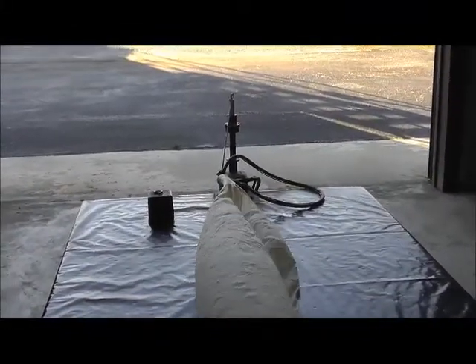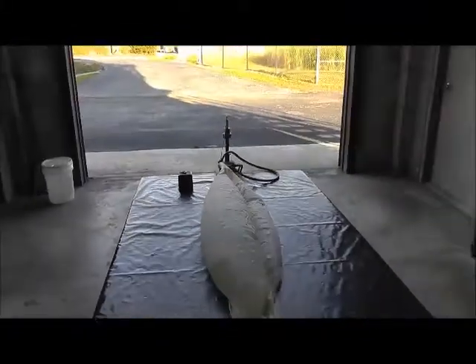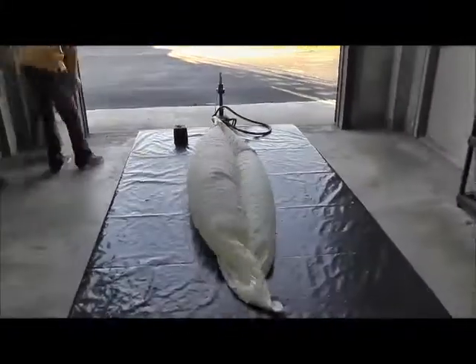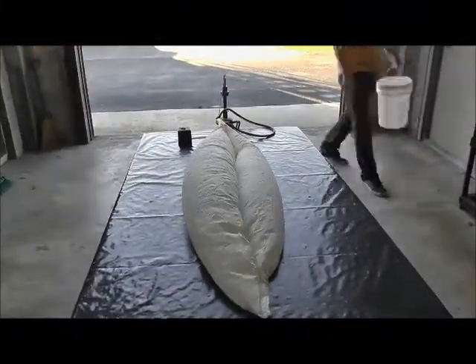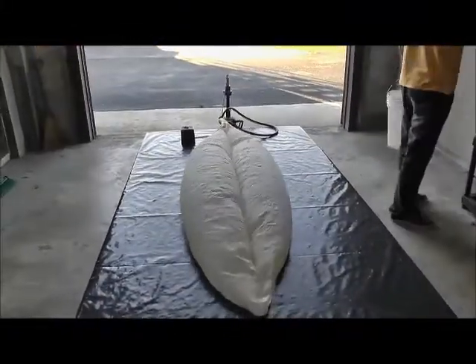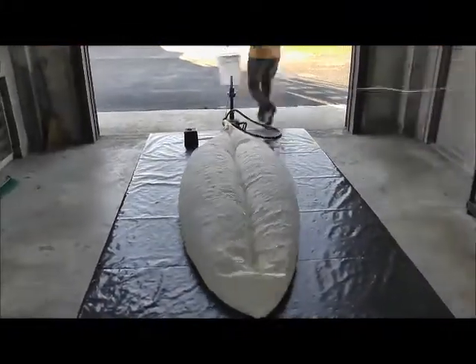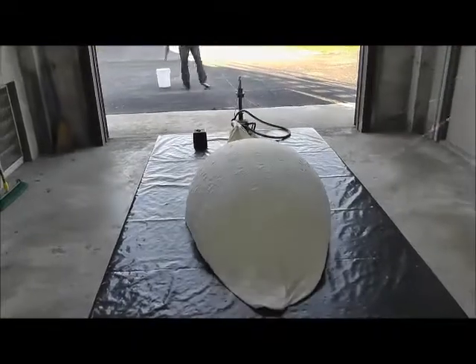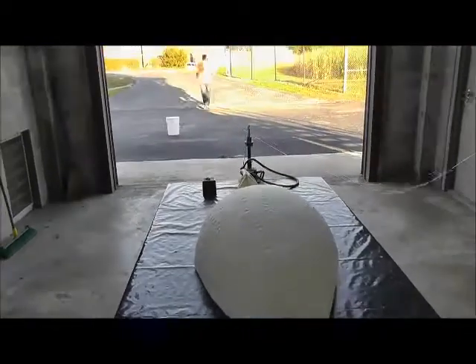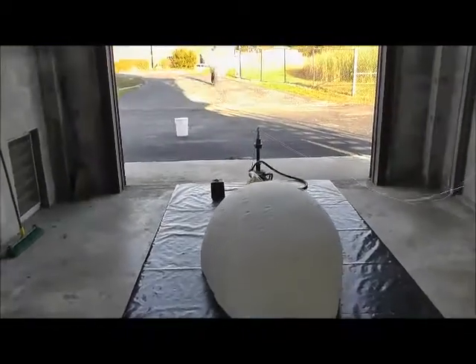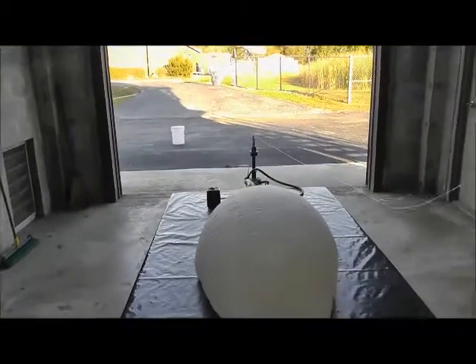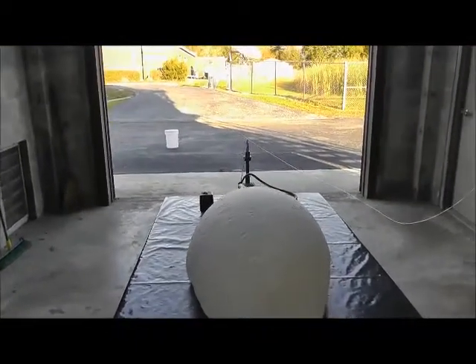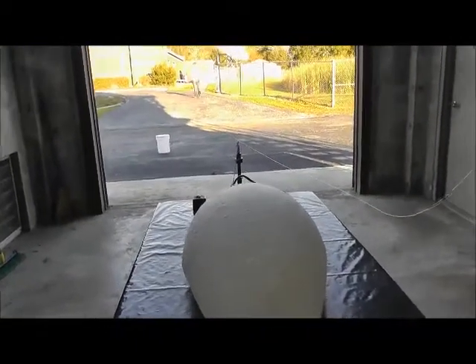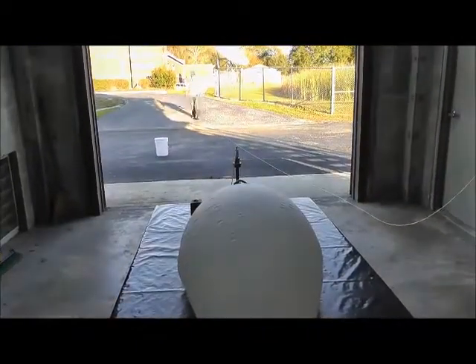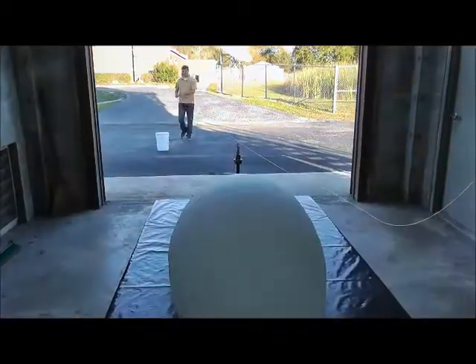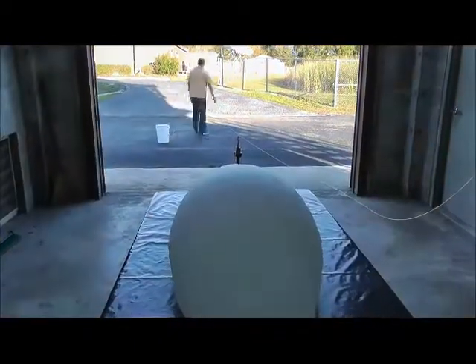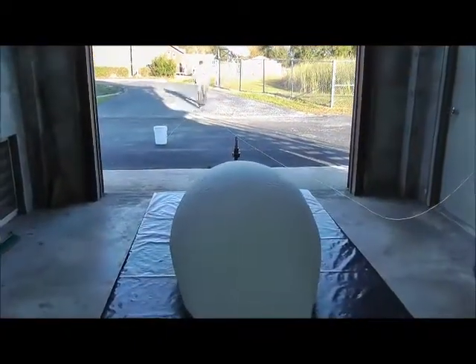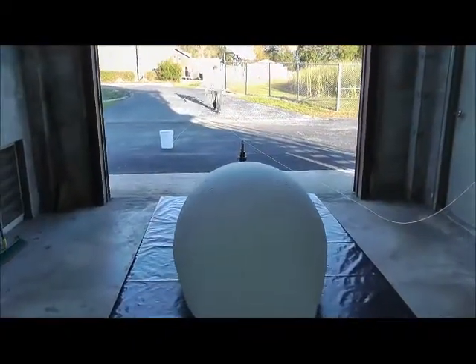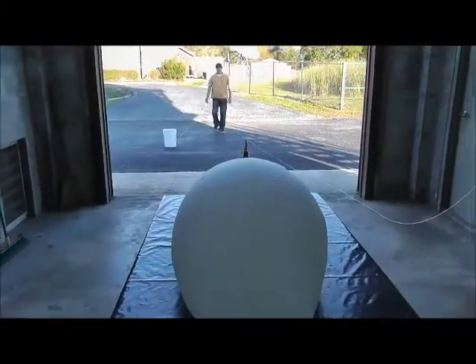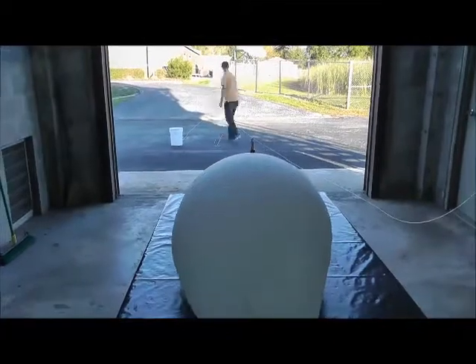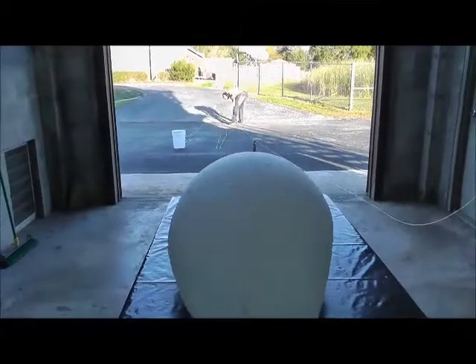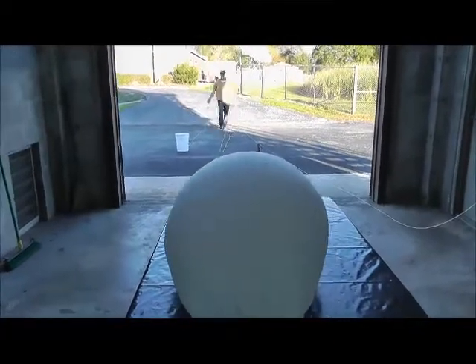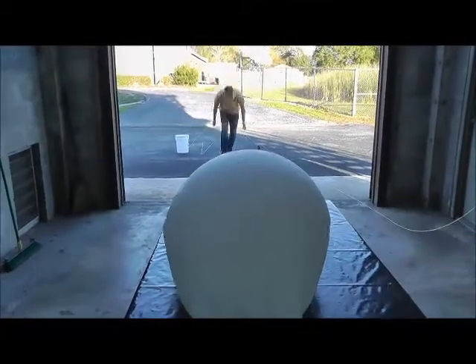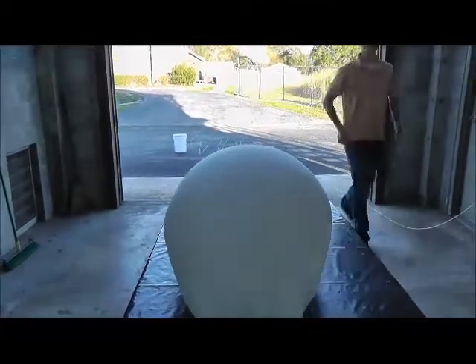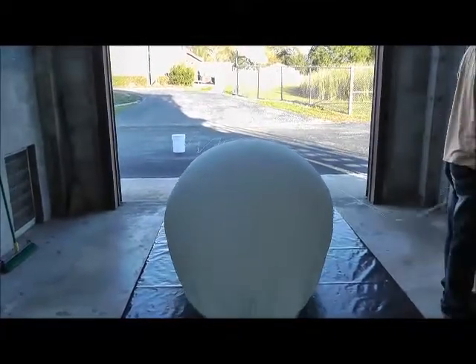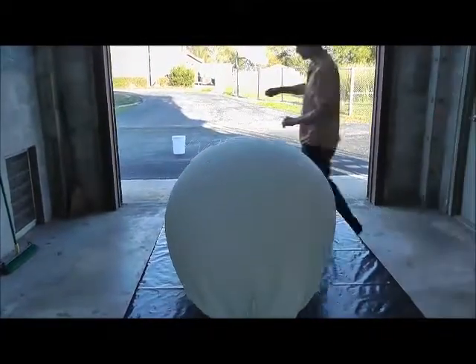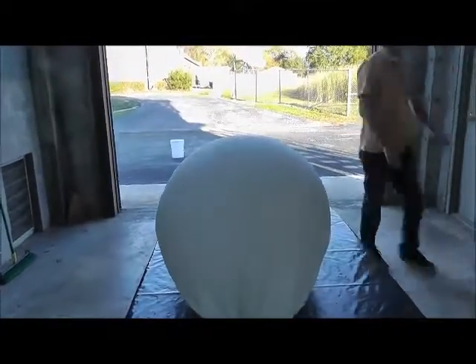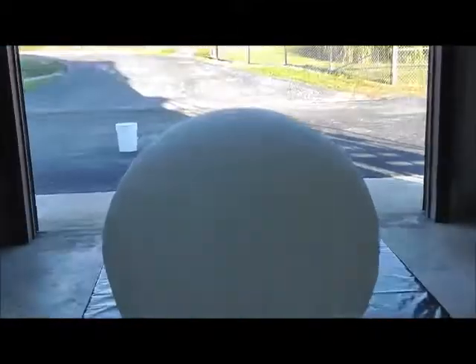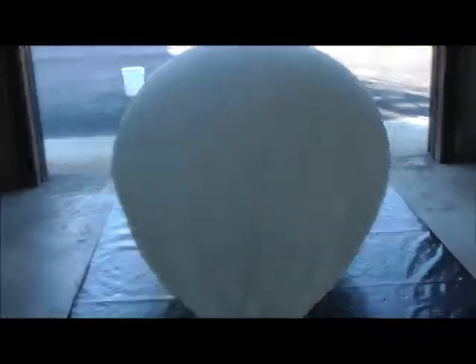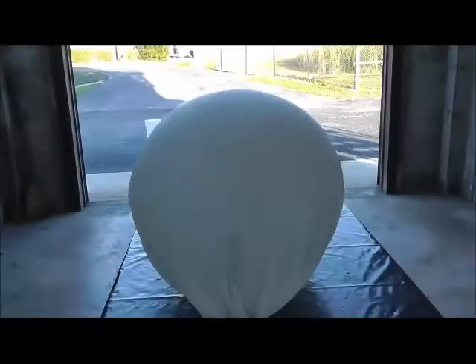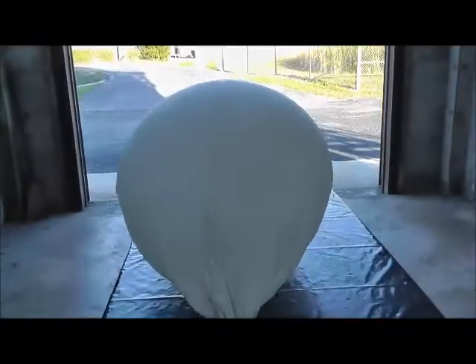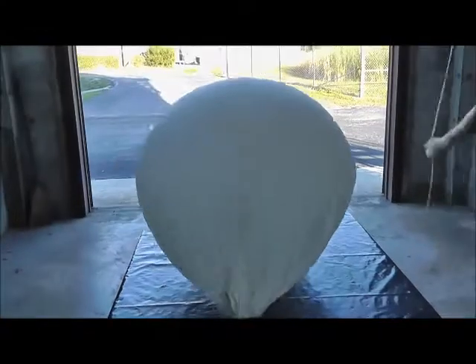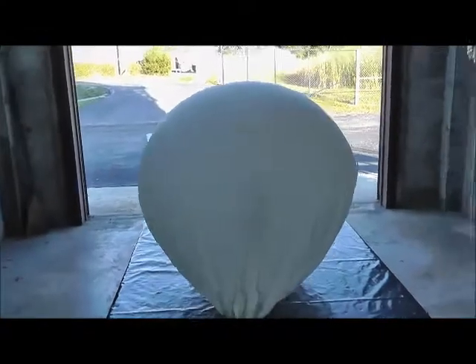The balloons we use are filled with hydrogen and inflated to a lift weight of at least 1,600 grams. We use more if it's raining or in windy conditions. As the balloon is inflating, we set out approximately 80 feet of string to tie it to the balloon and sonde.